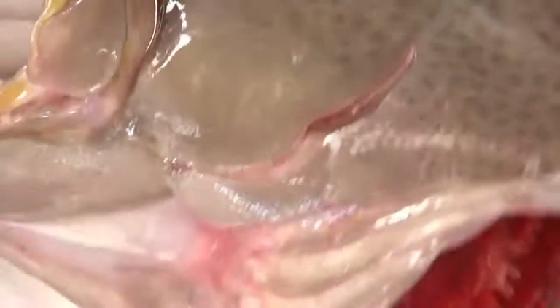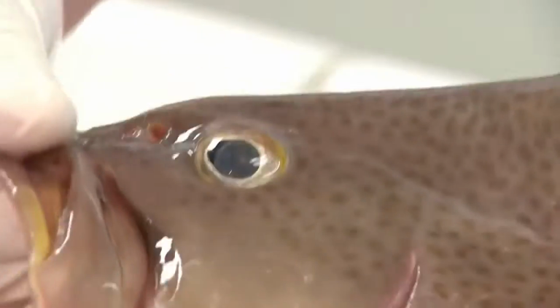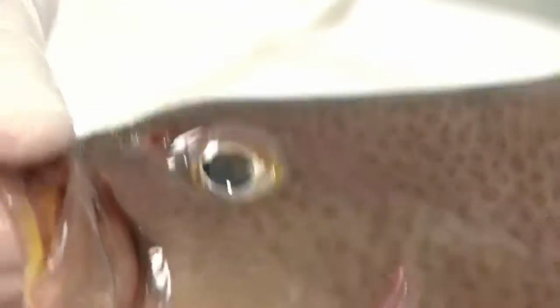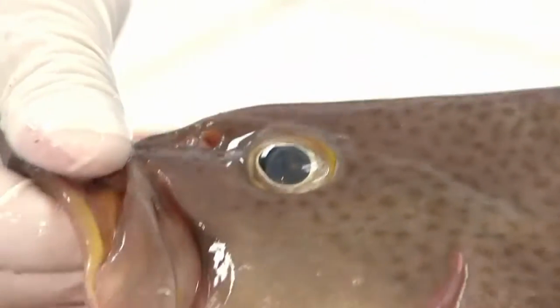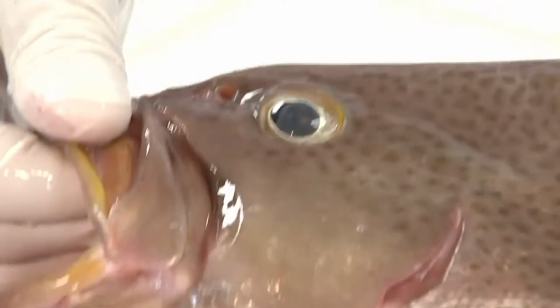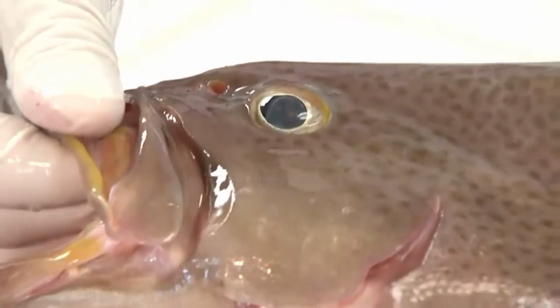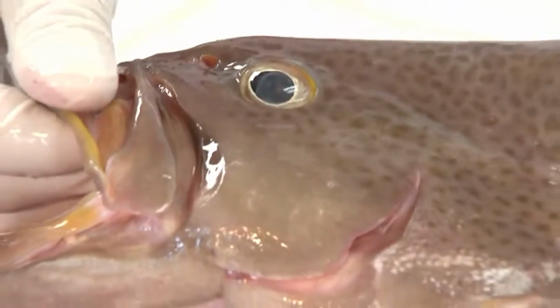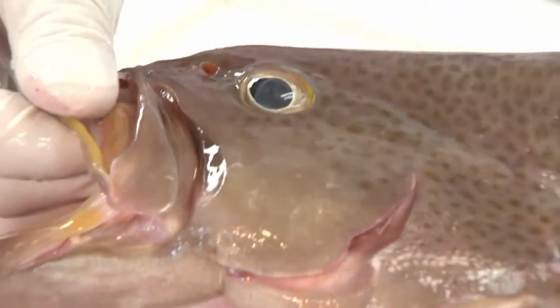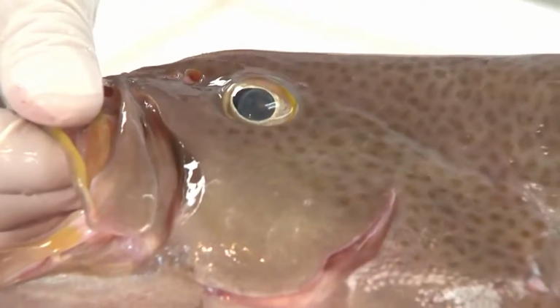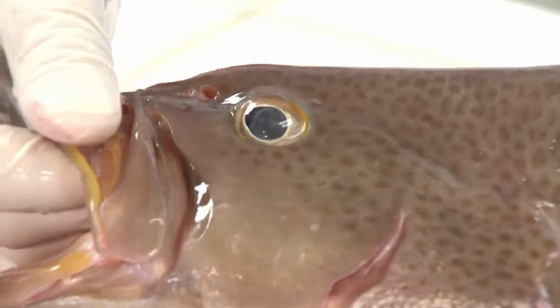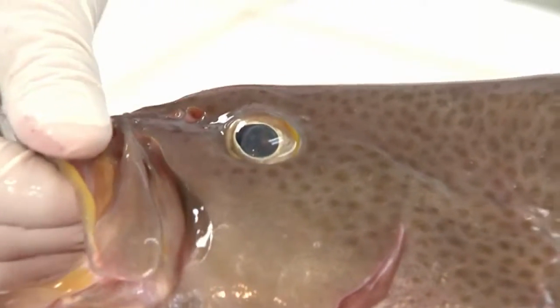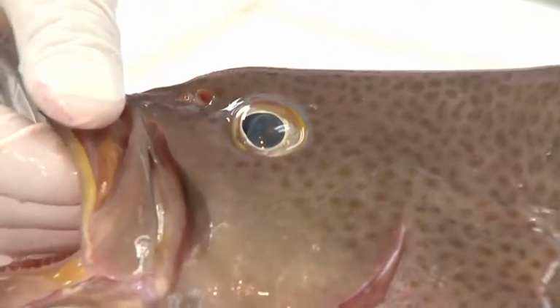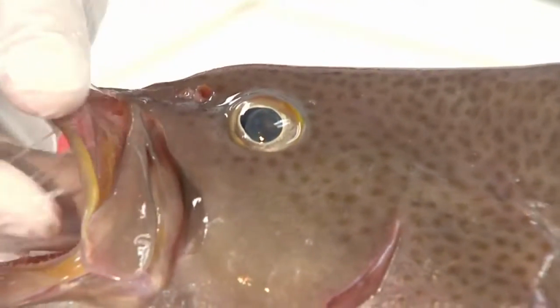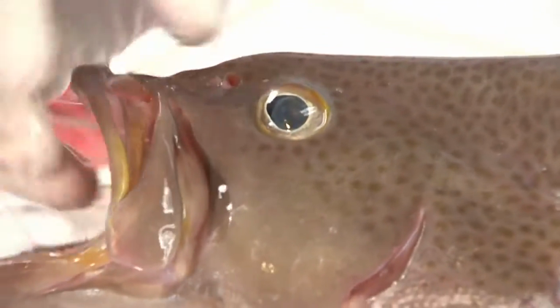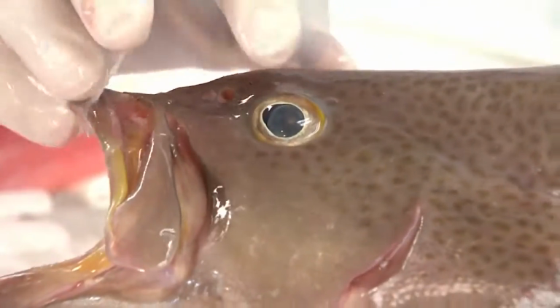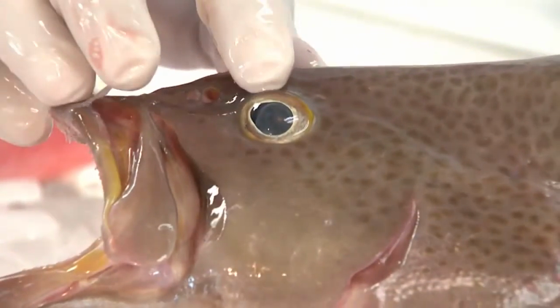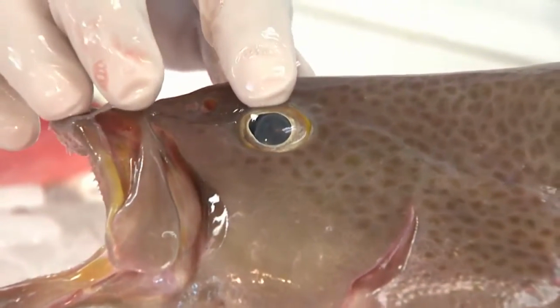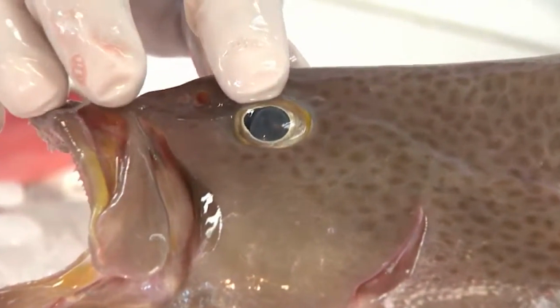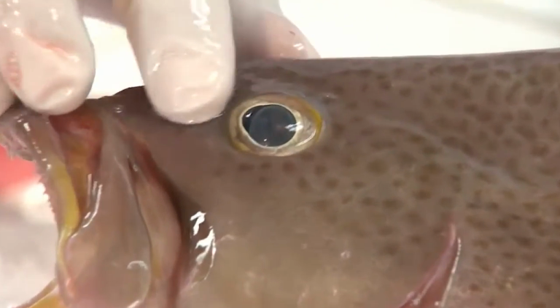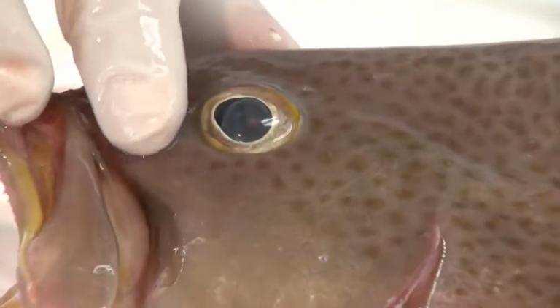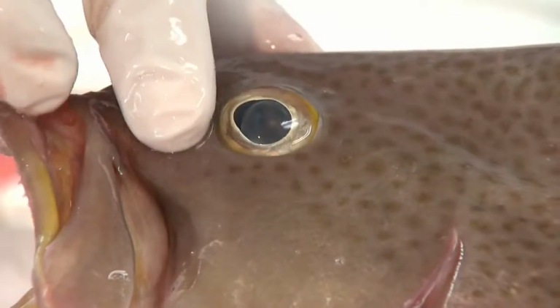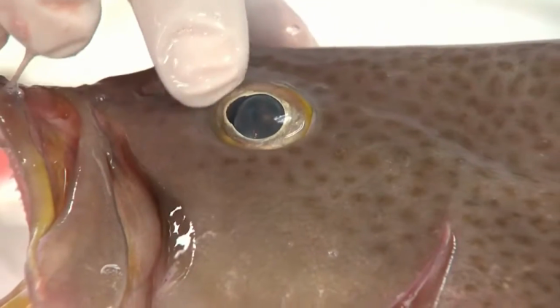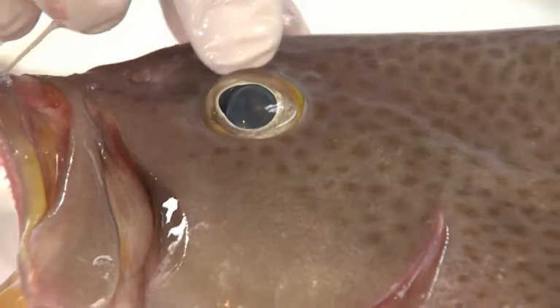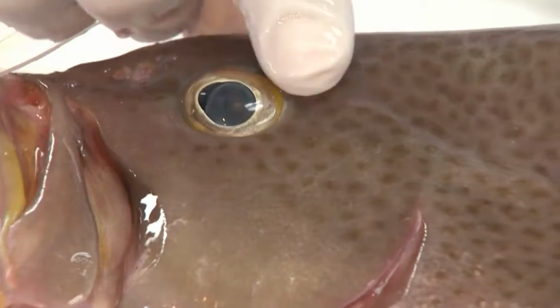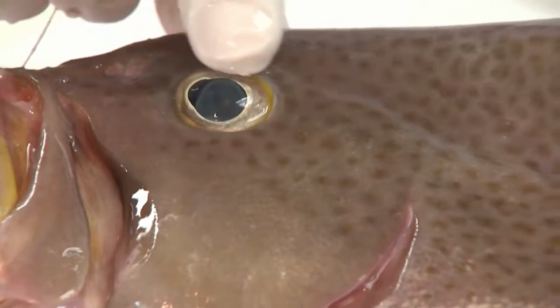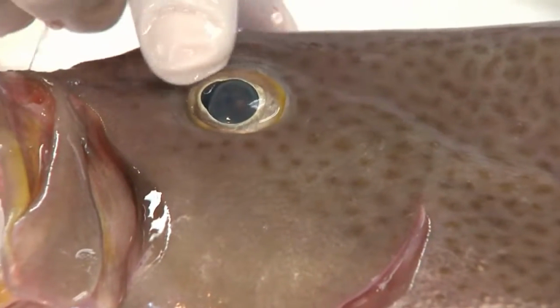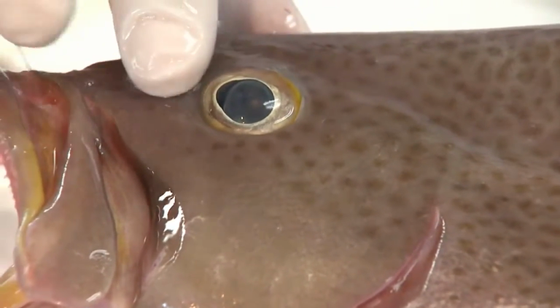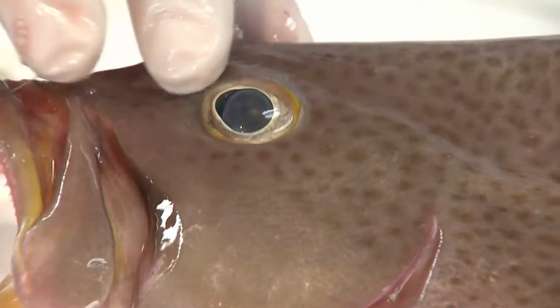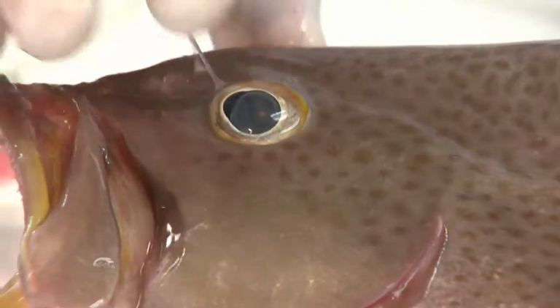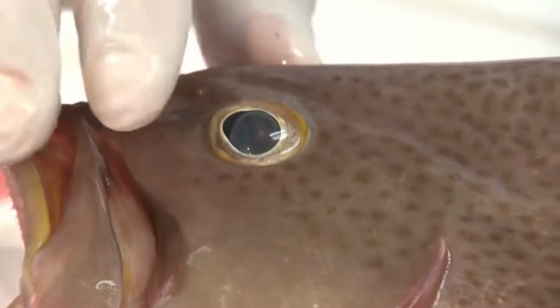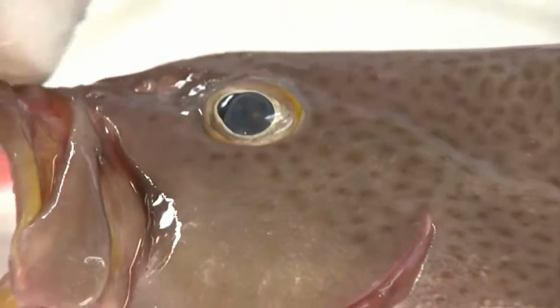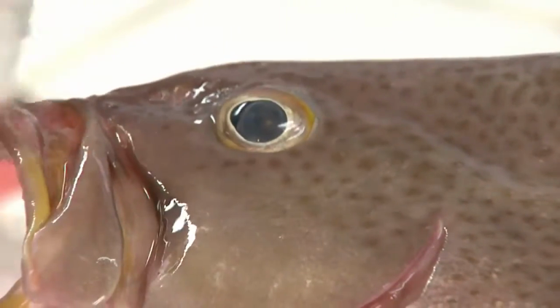One of the ways that we look at a fish to tell how fresh it is — and you can do this when you come into my market — is how glassy and shiny the eyes are. Make sure they're not smoky or glazed over.